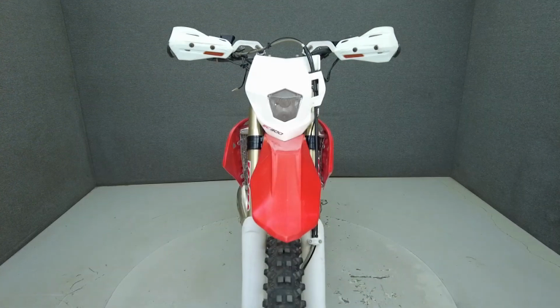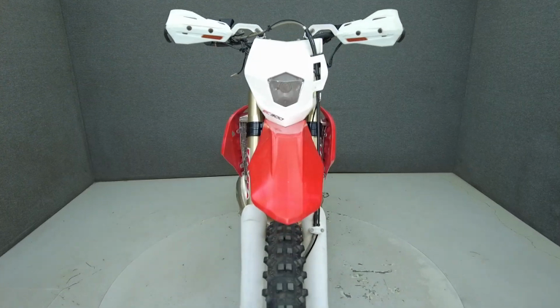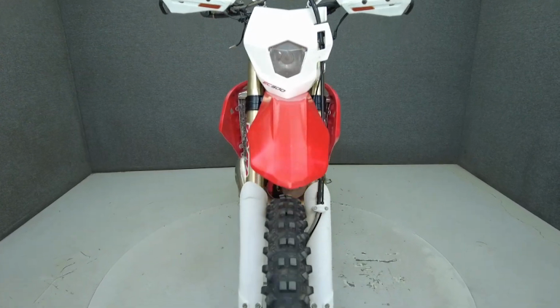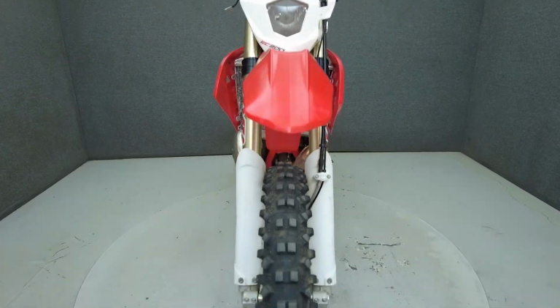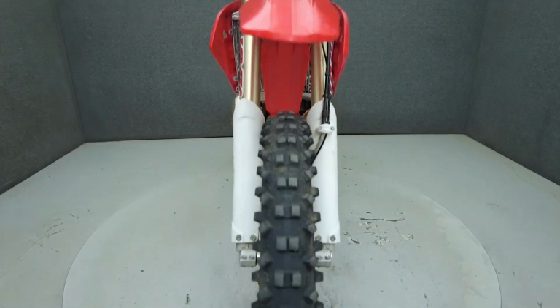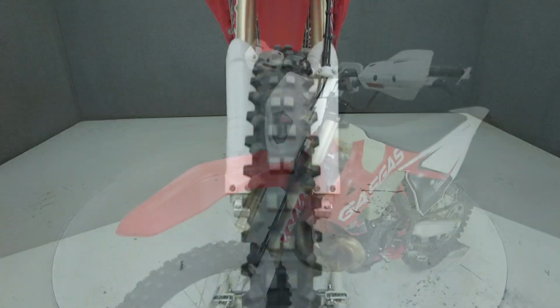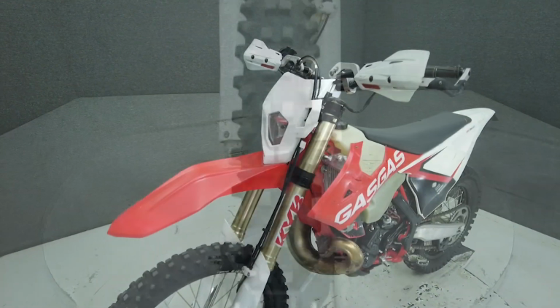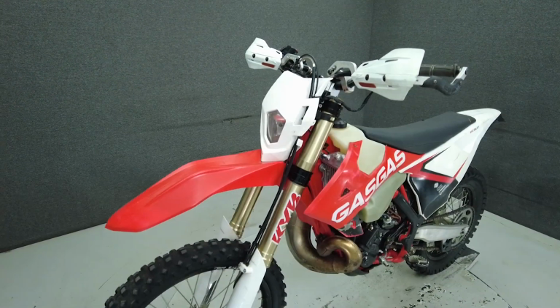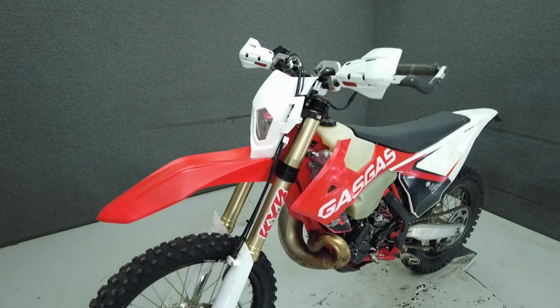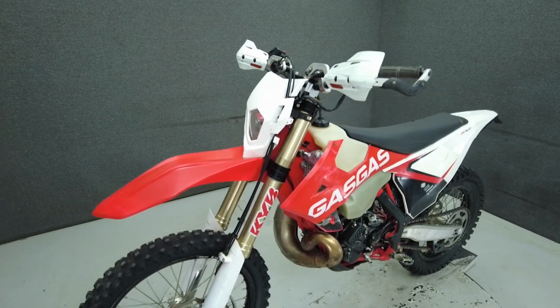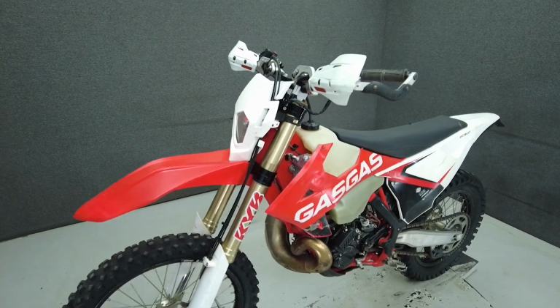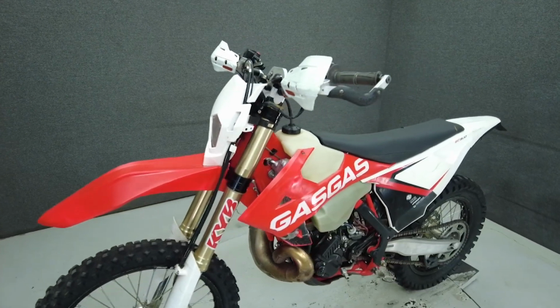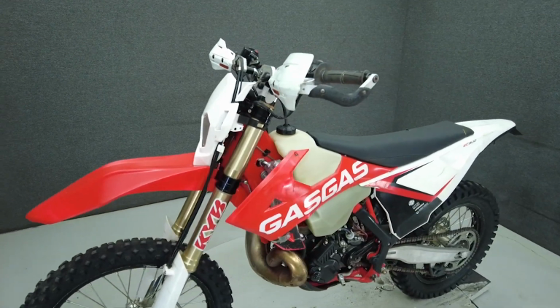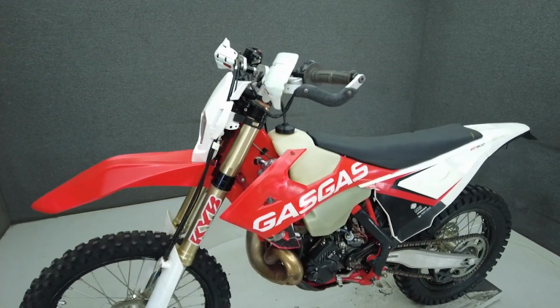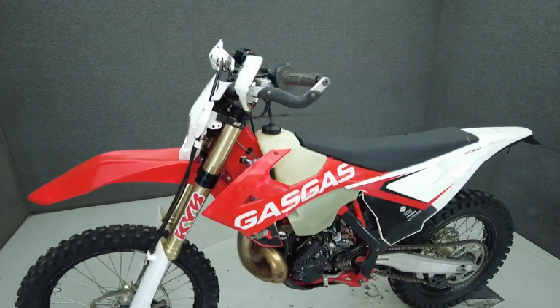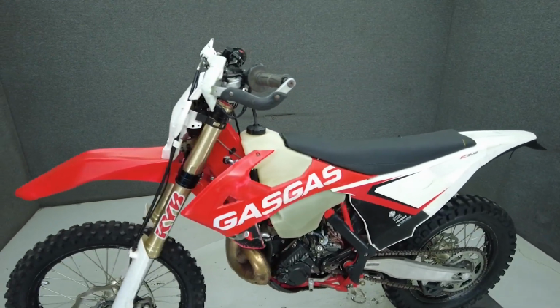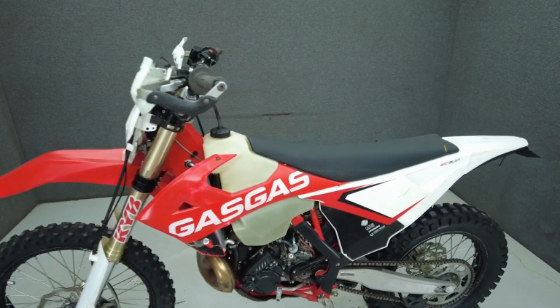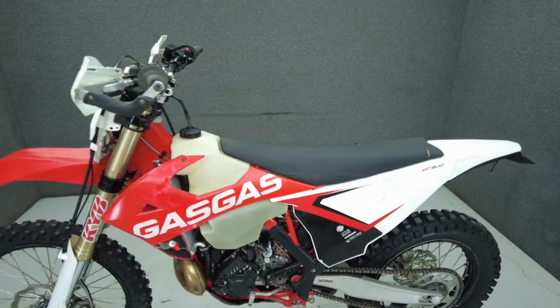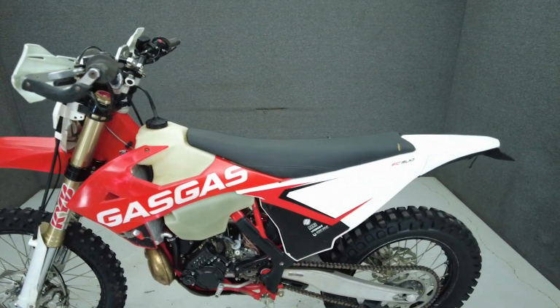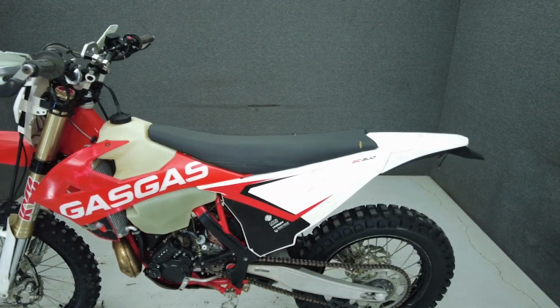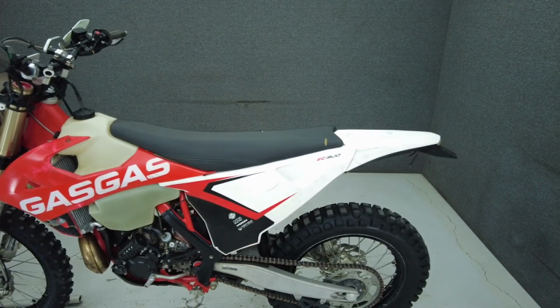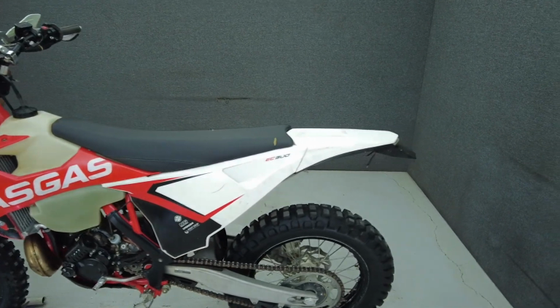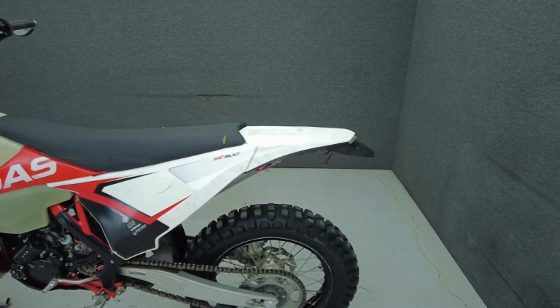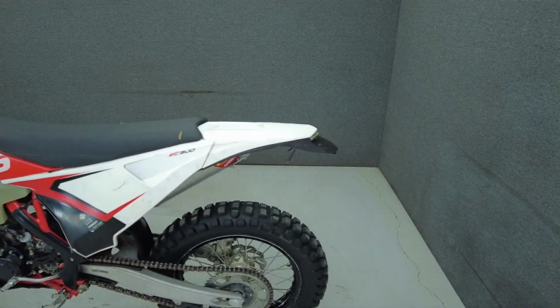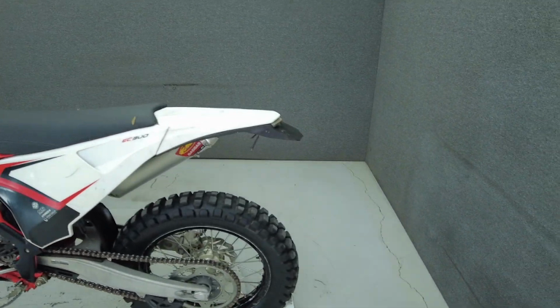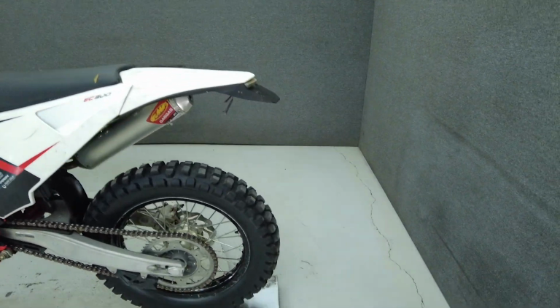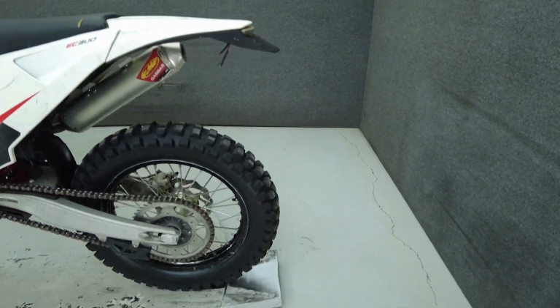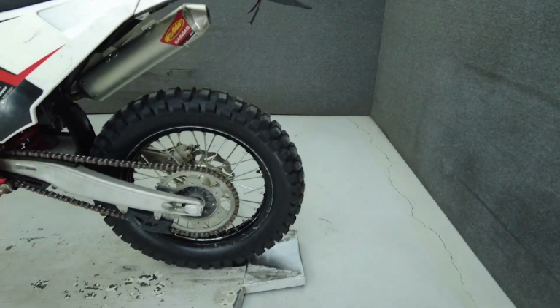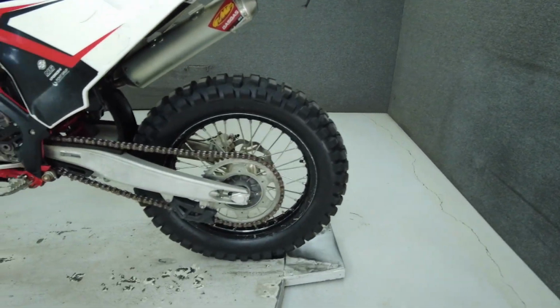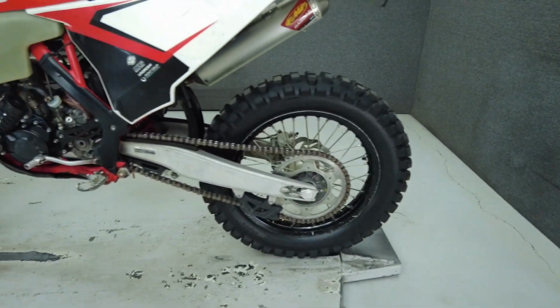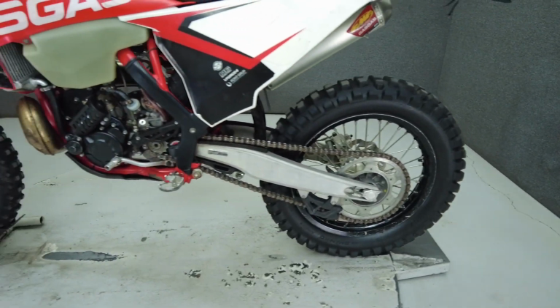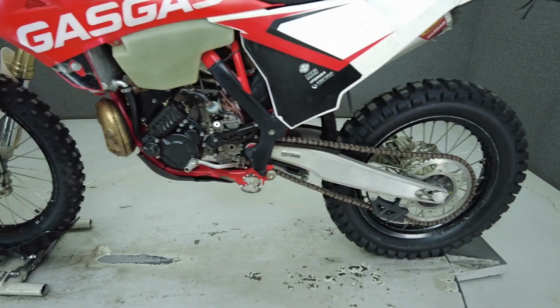To pass New Hampshire State inspection, this bike will need a new high beam, working rear brake light switch, functioning front turn signals, rear turn signals, a plate bracket, plate bracket light, horn, mirrors, front wheel bearing, and new rear shocks.